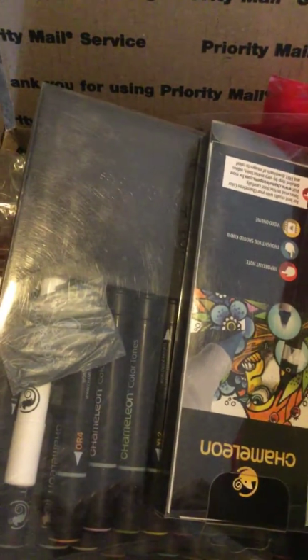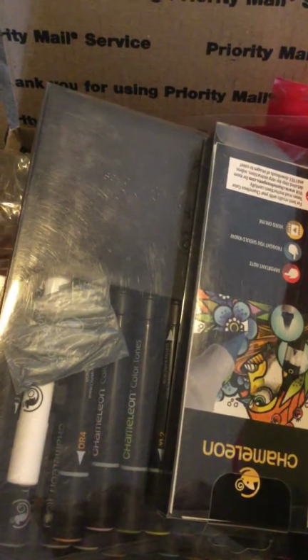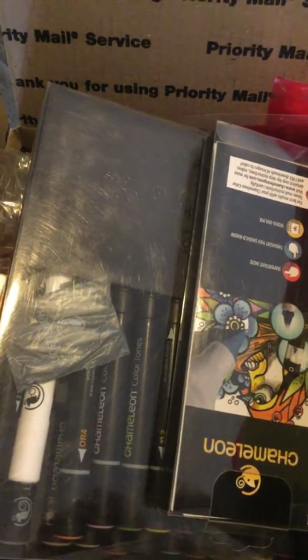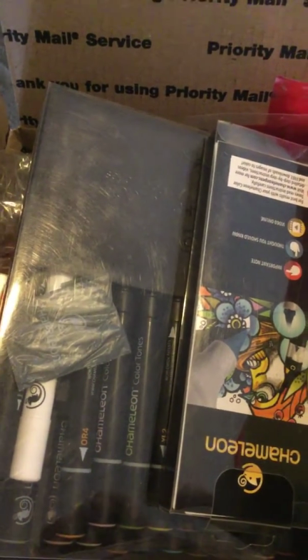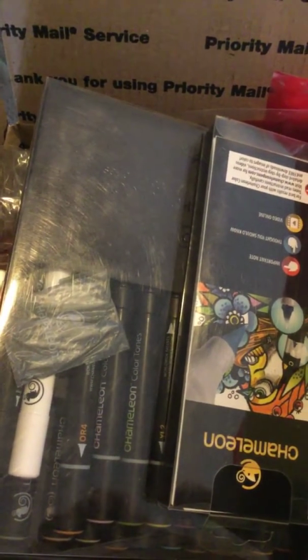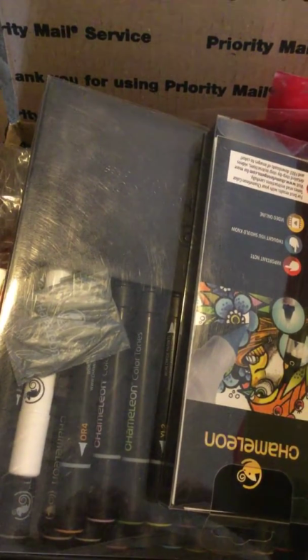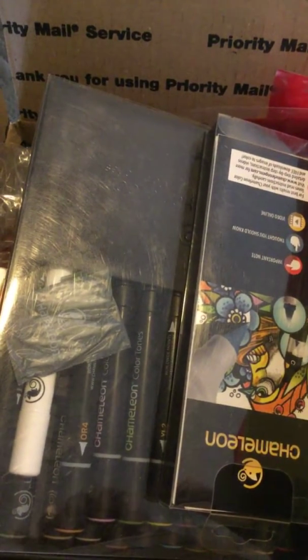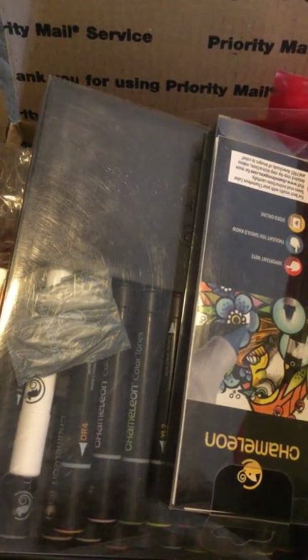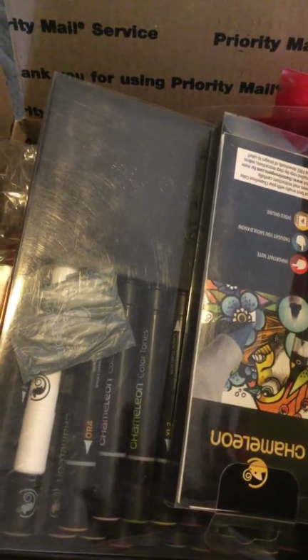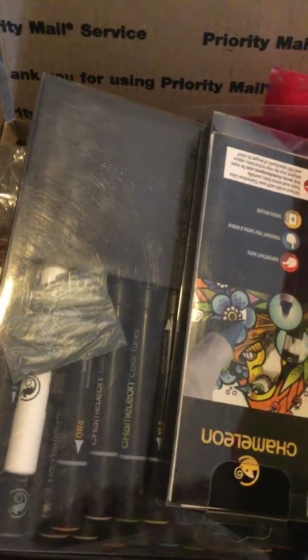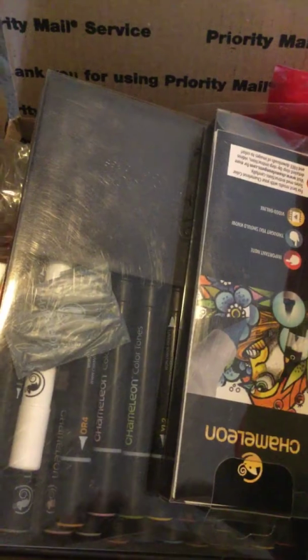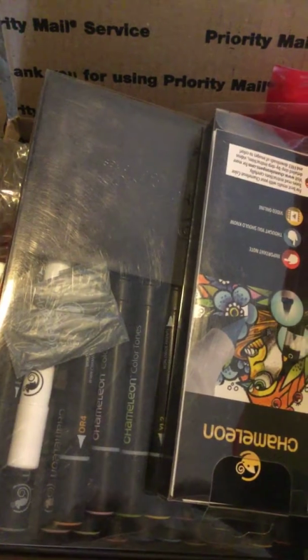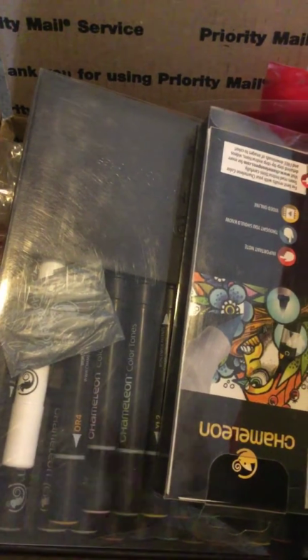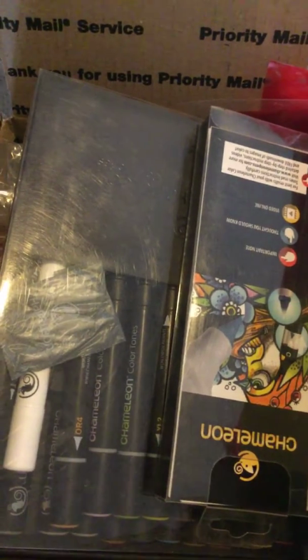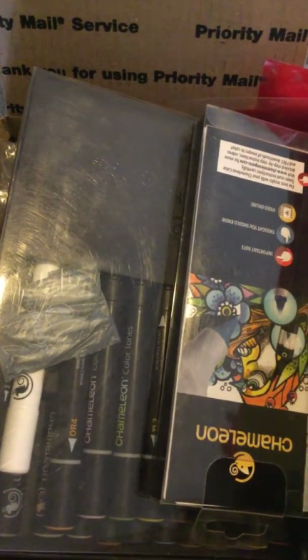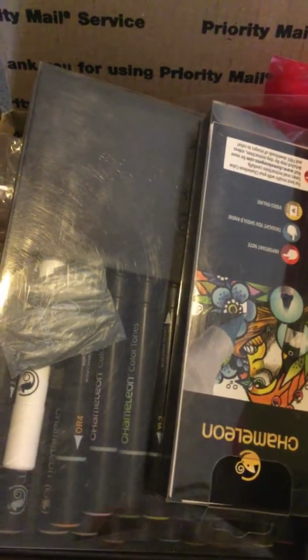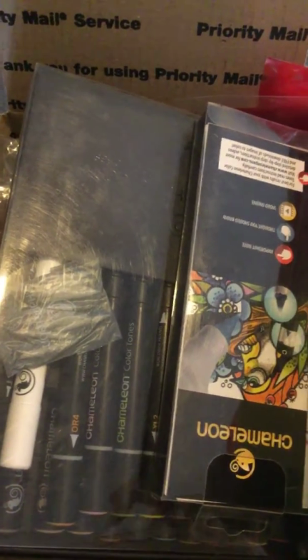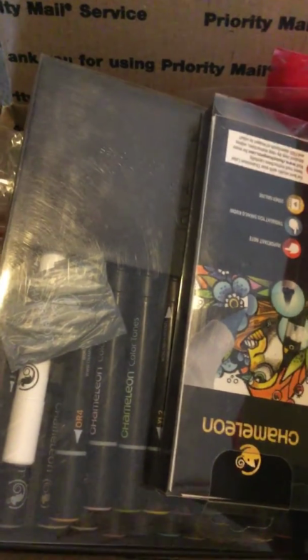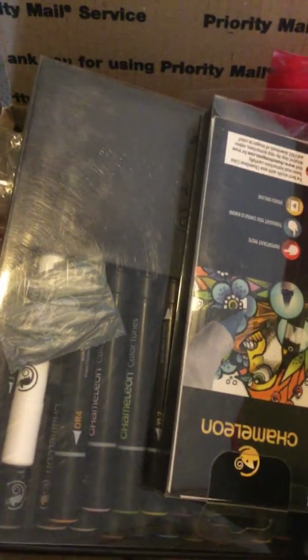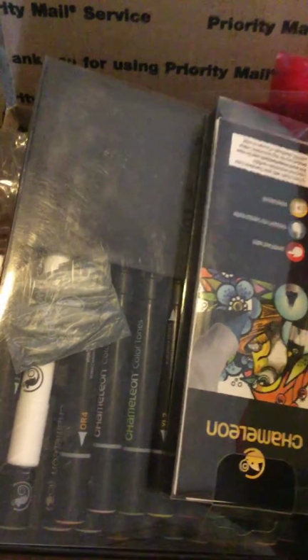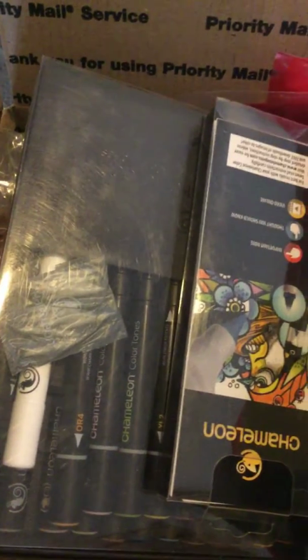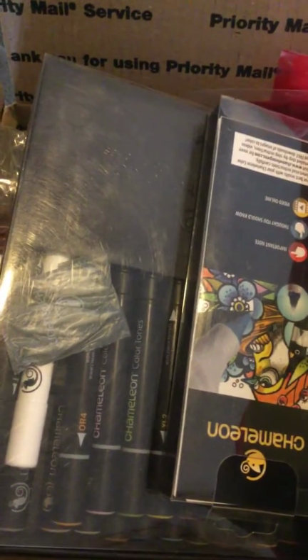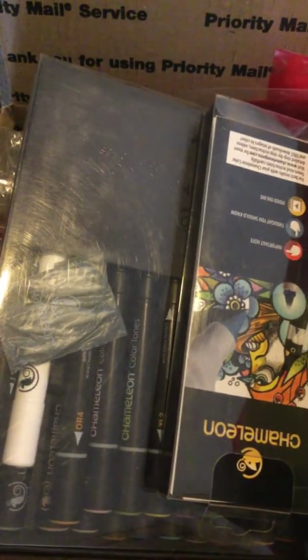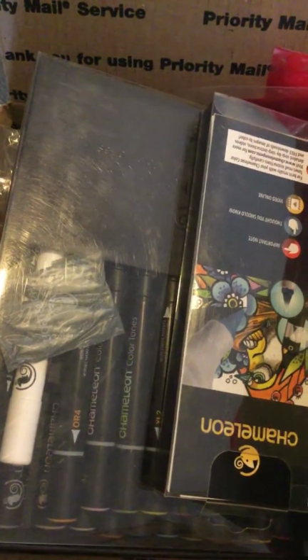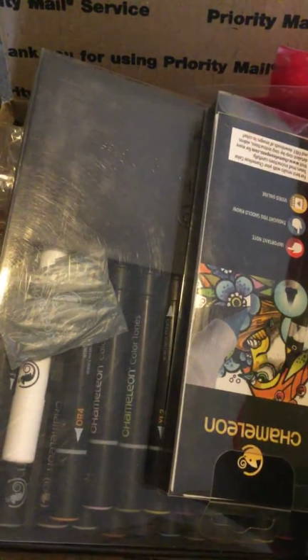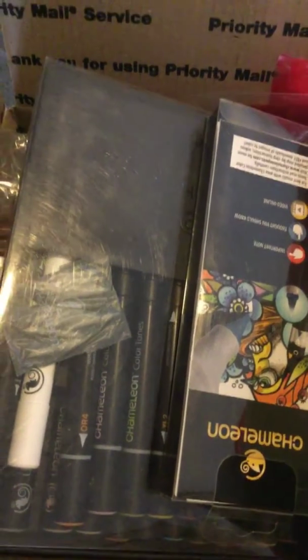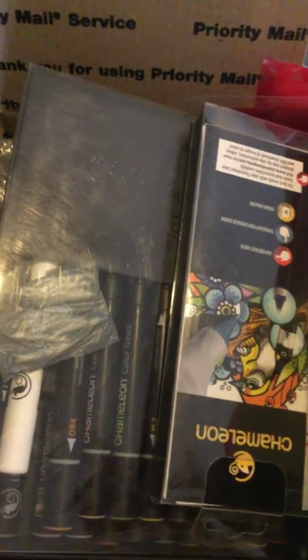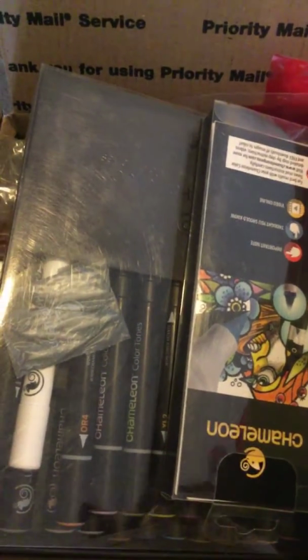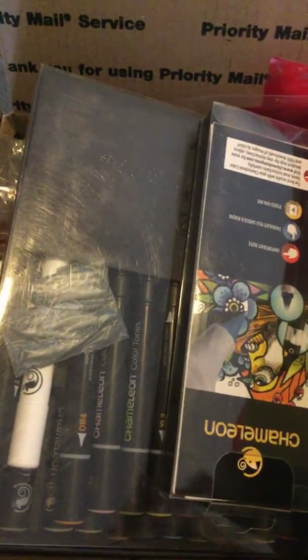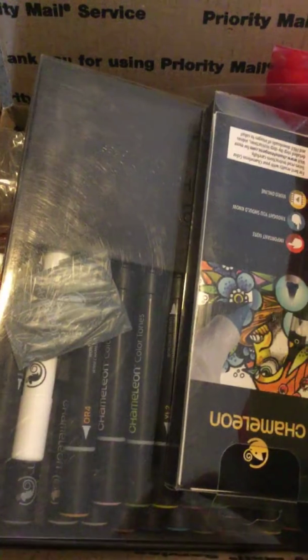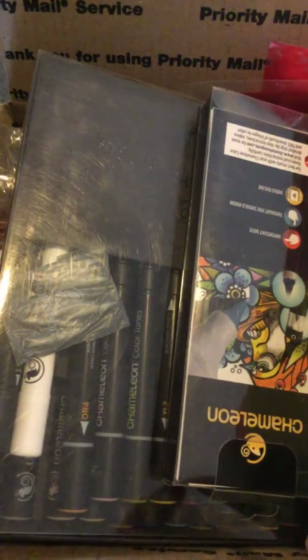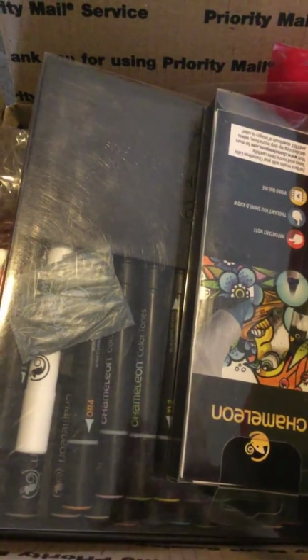If you comment down below and say you're interested in this box, then you can email me. That would help just so there's no confusion. Let me get started with the craft box.